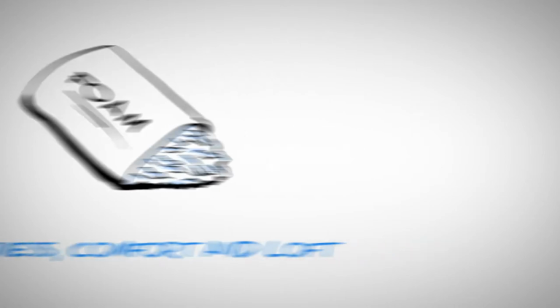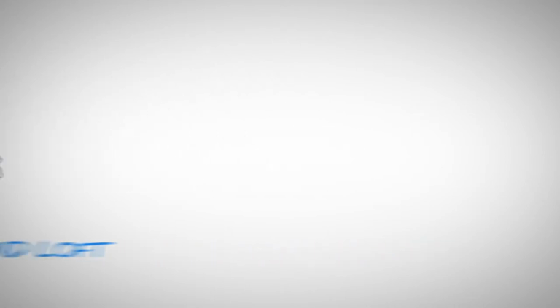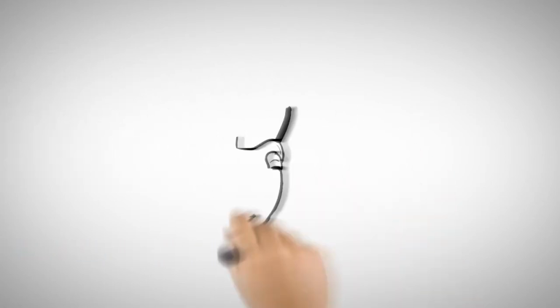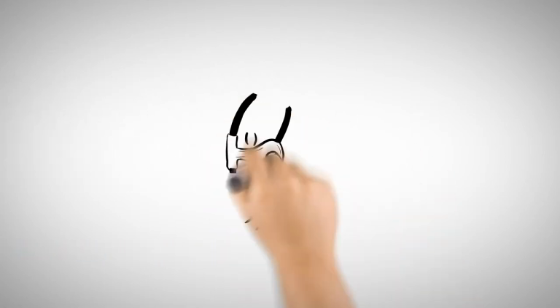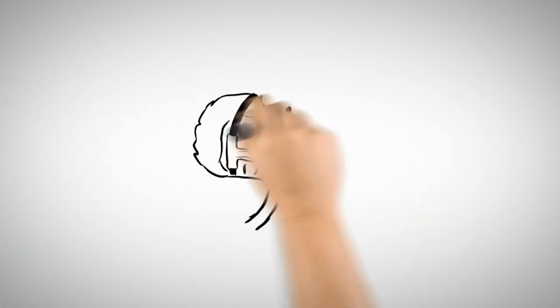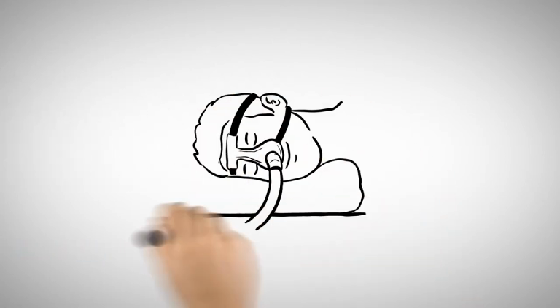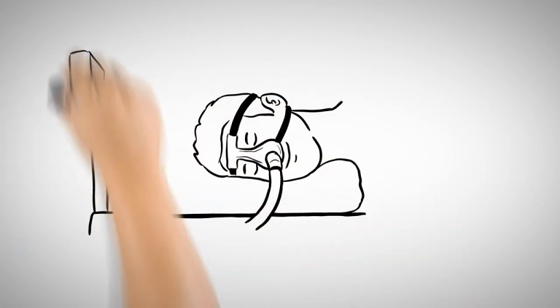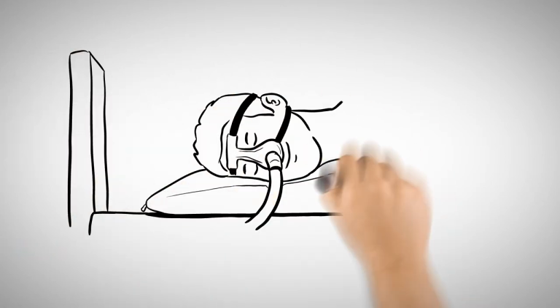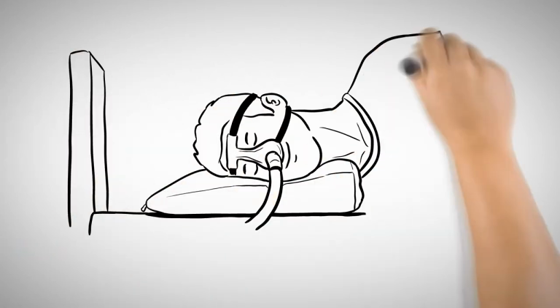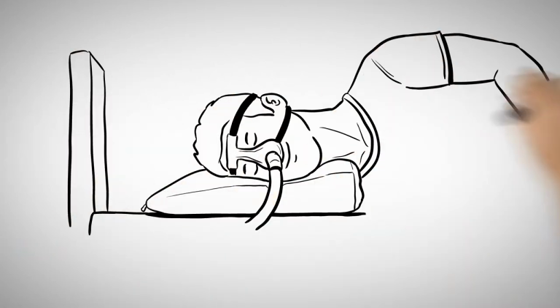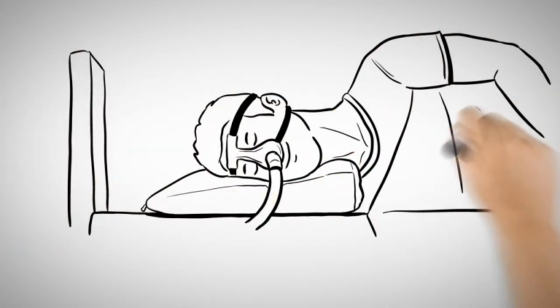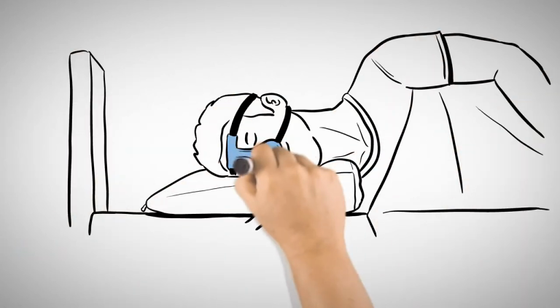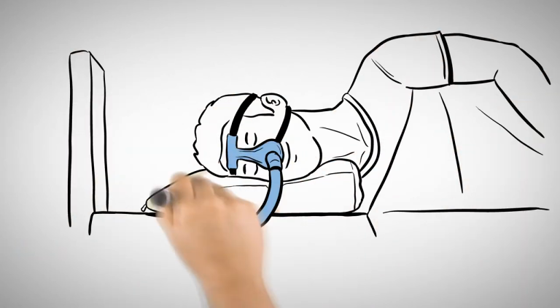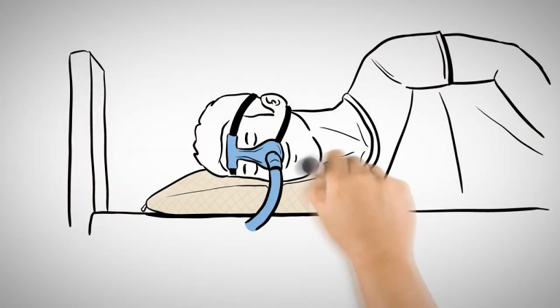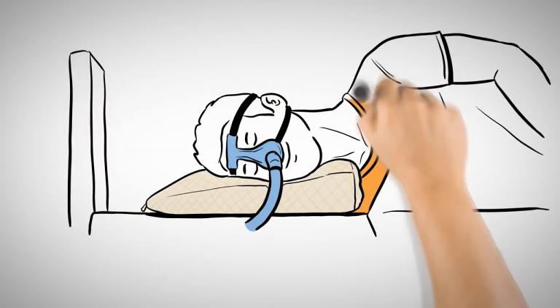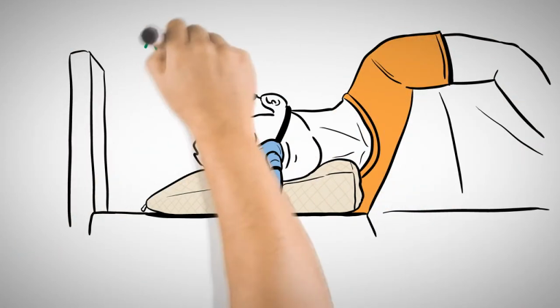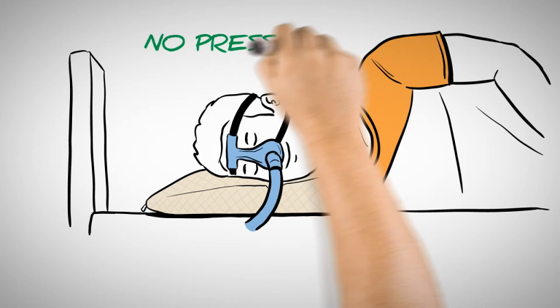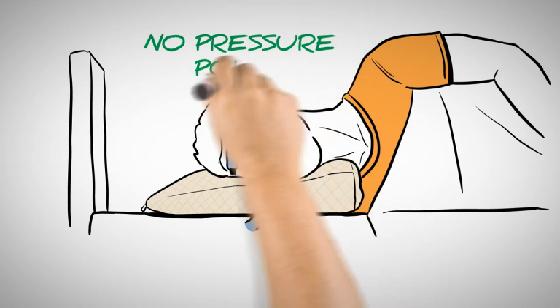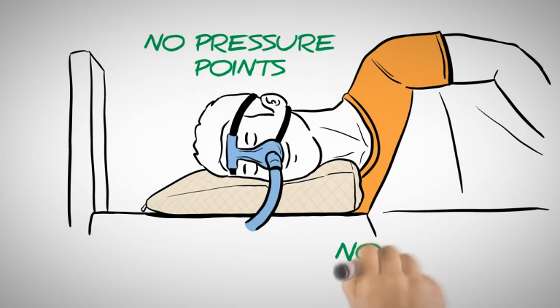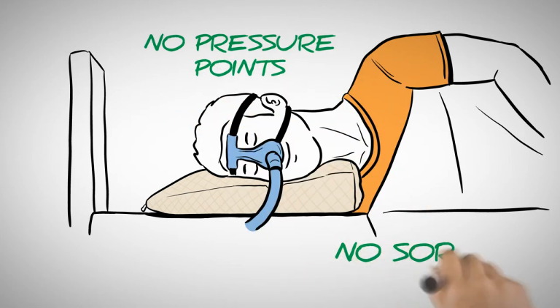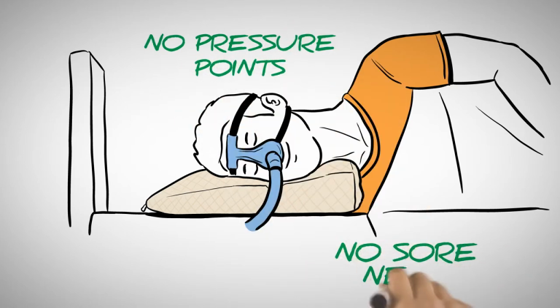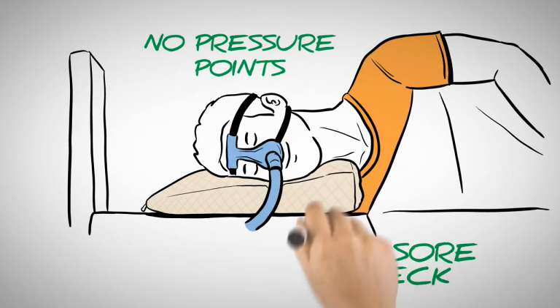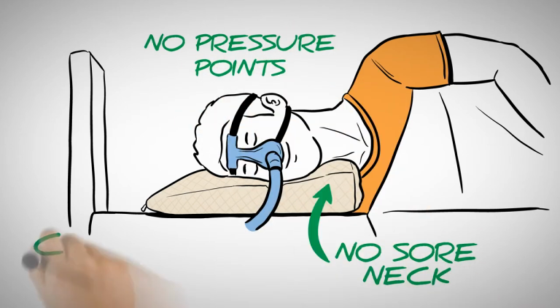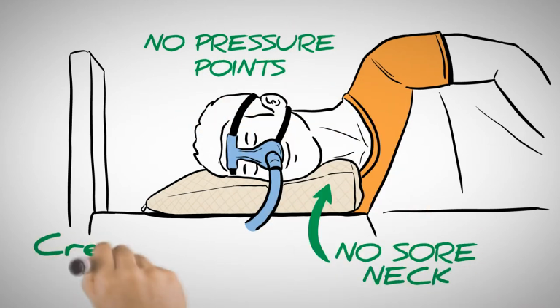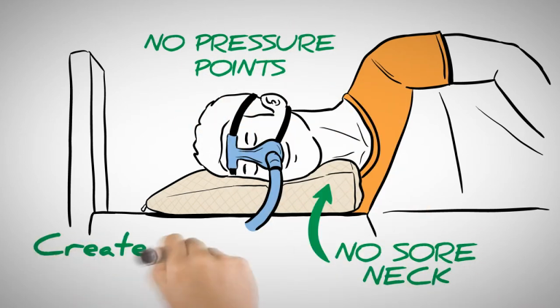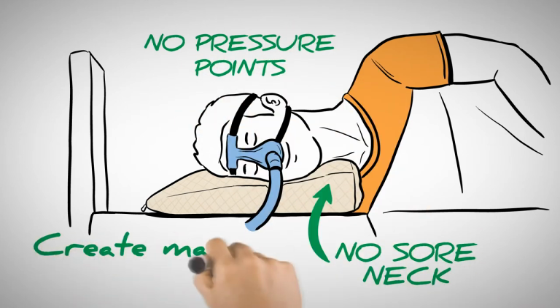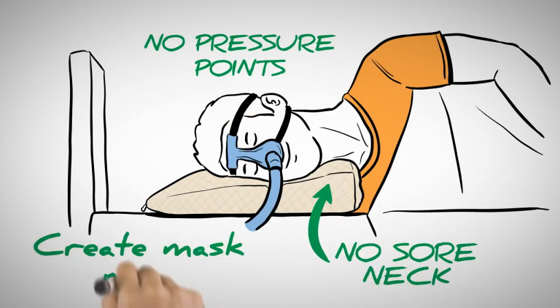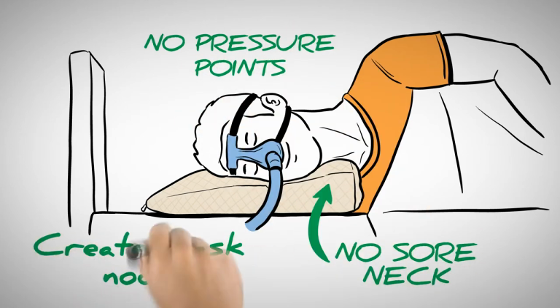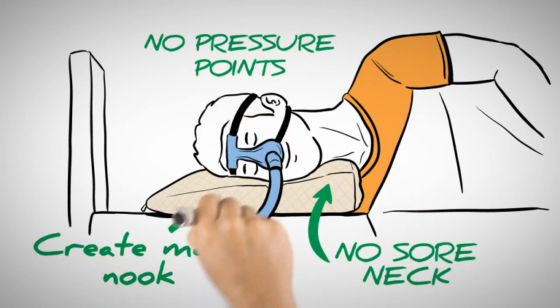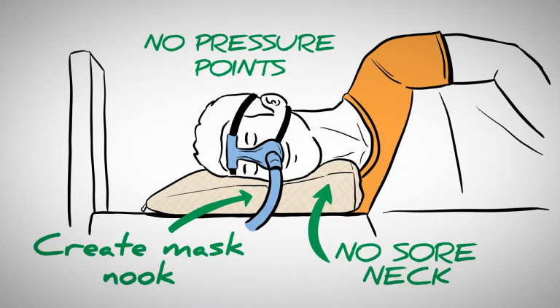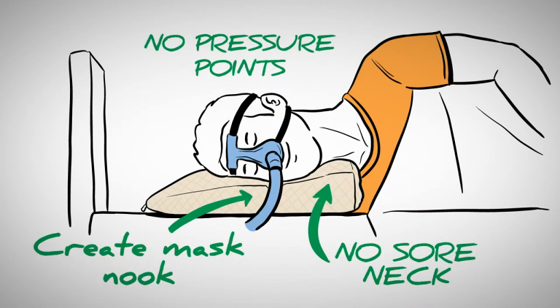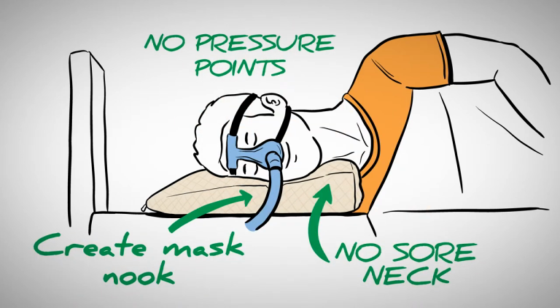The blended filling holds any shape you want, and it doesn't fight back. No pressure points and no sore neck. It's easy to create a nook for your CPAP mask.